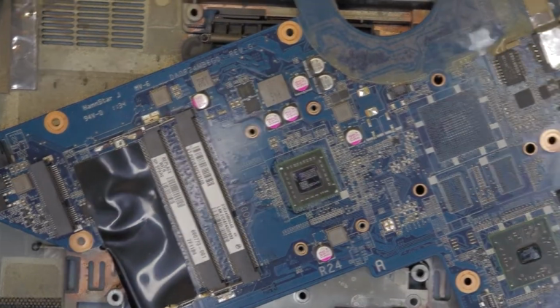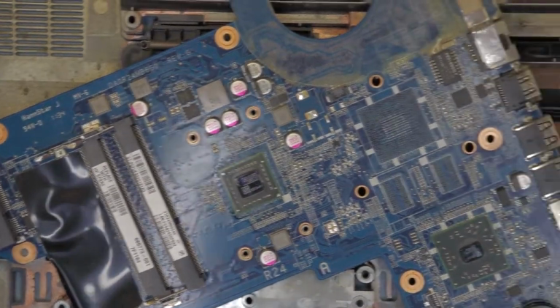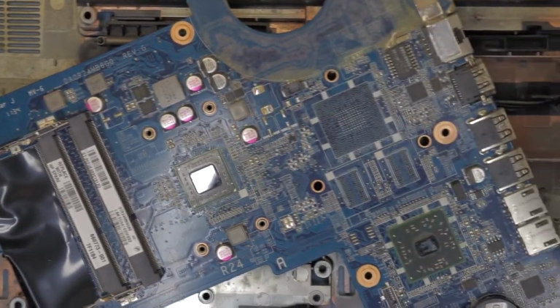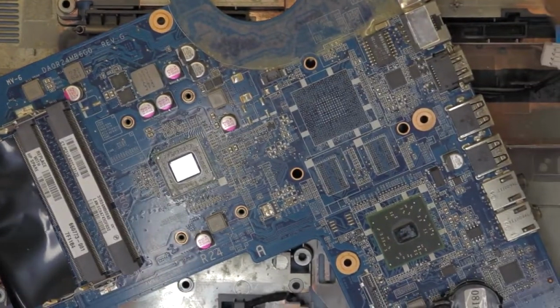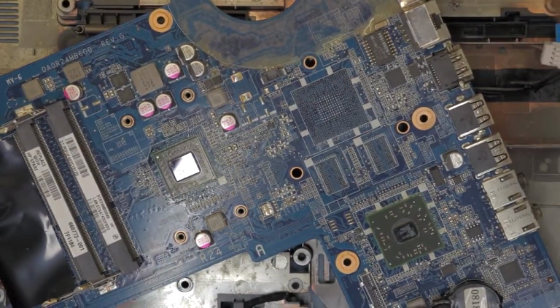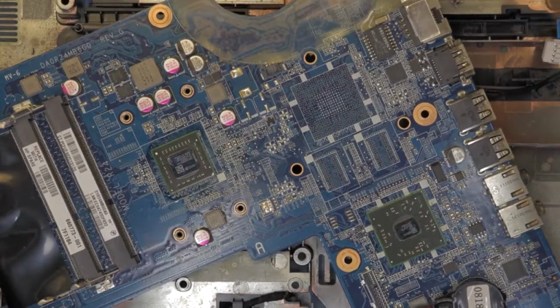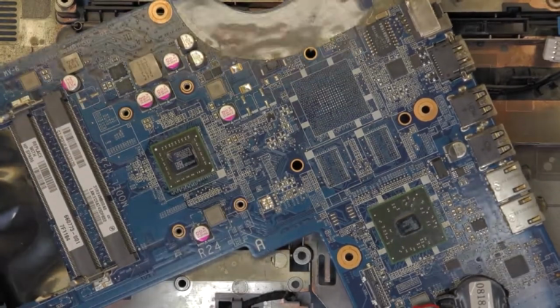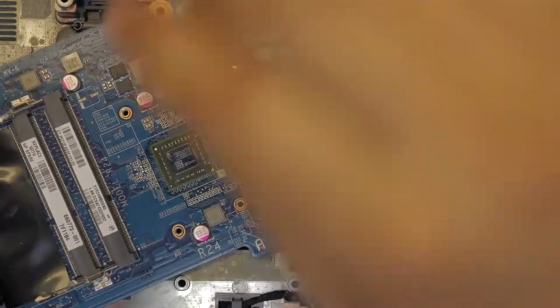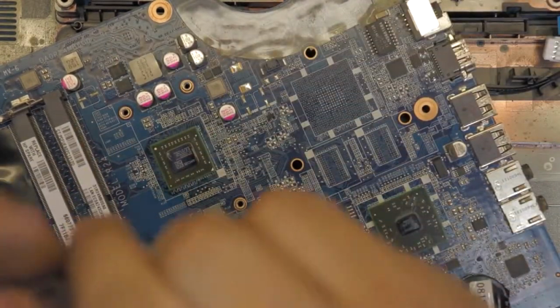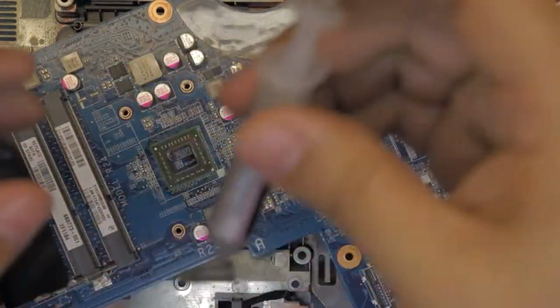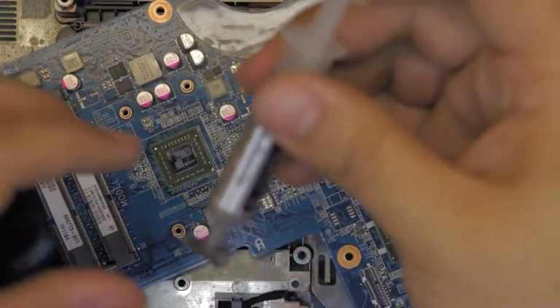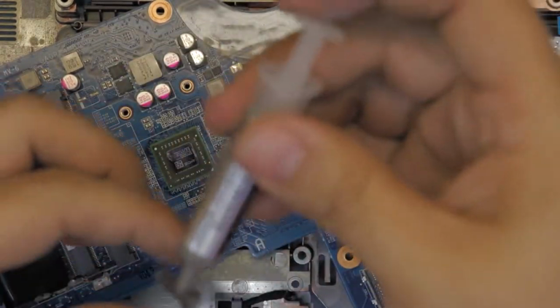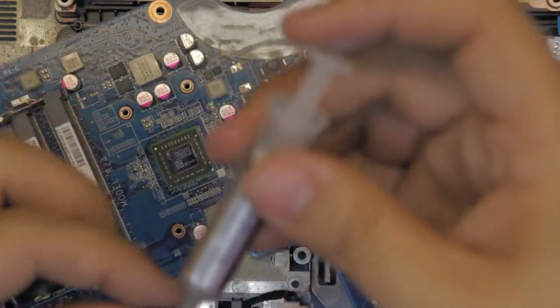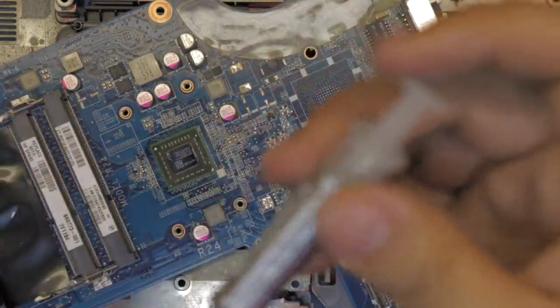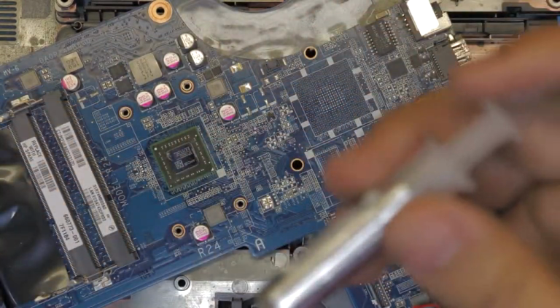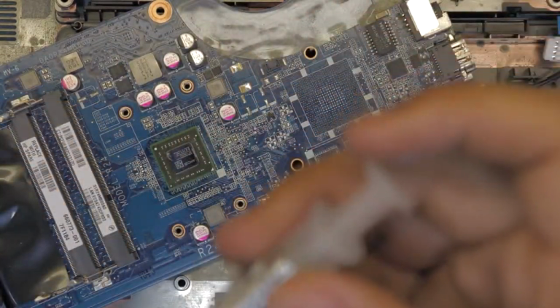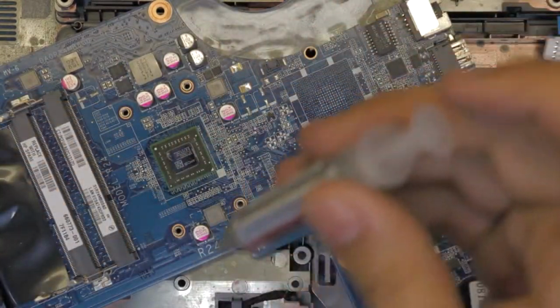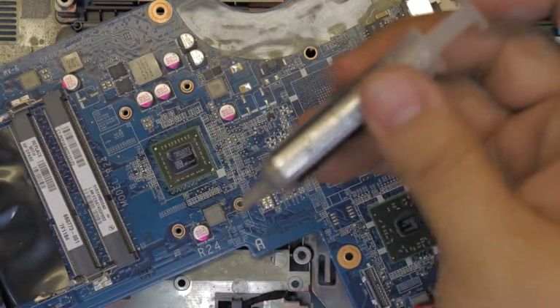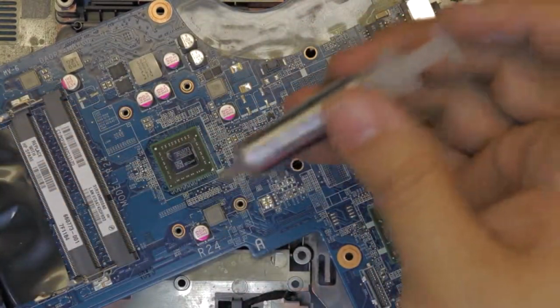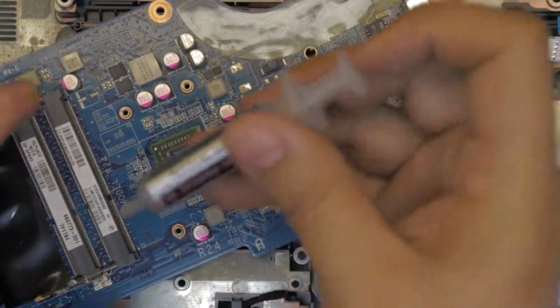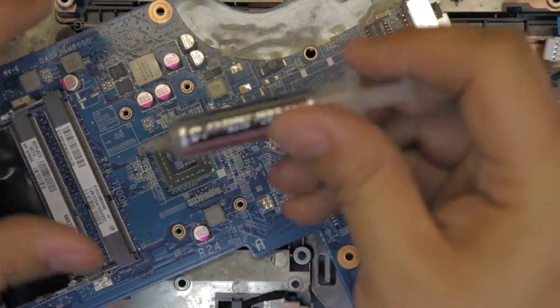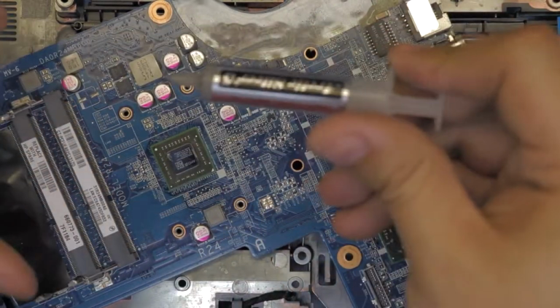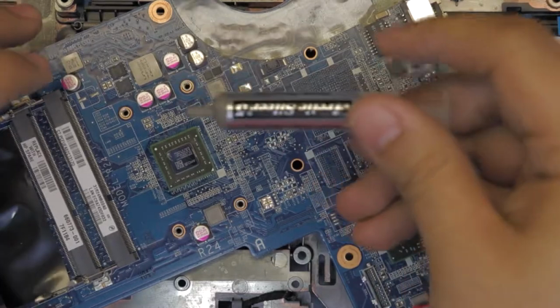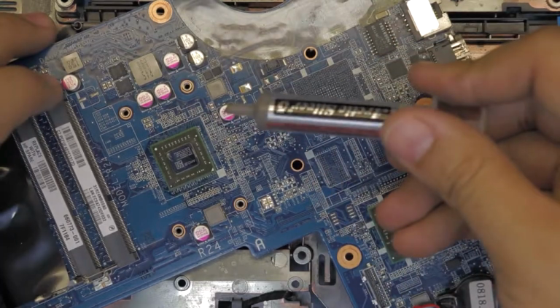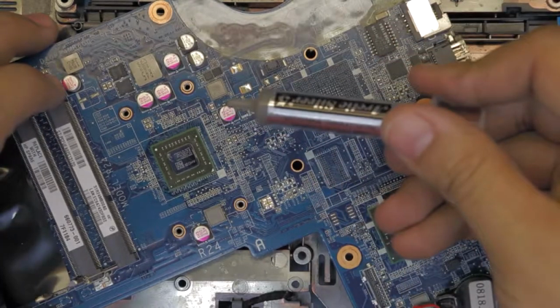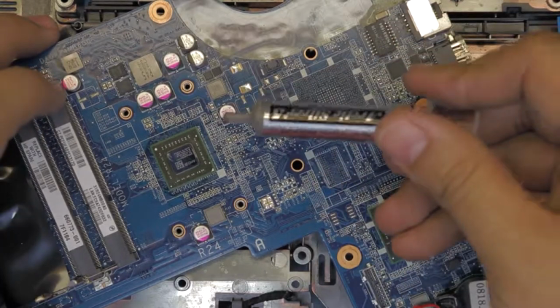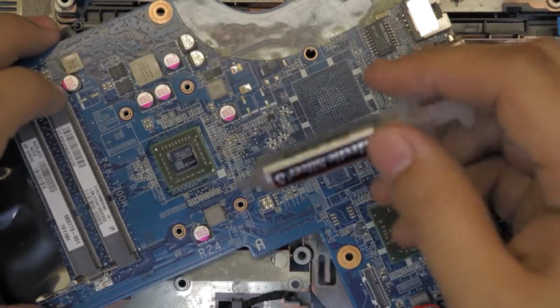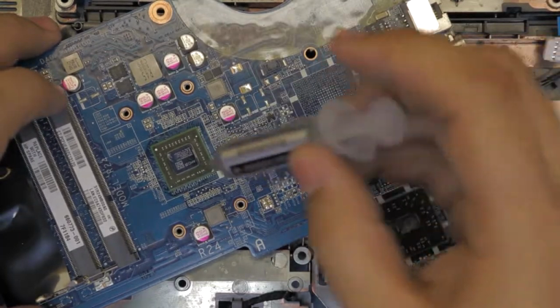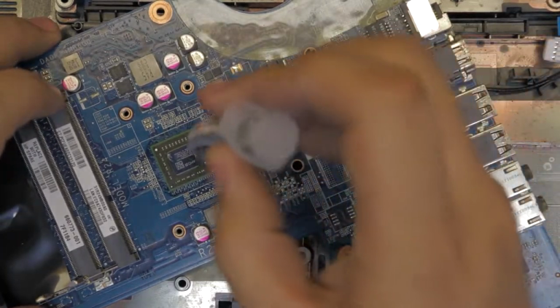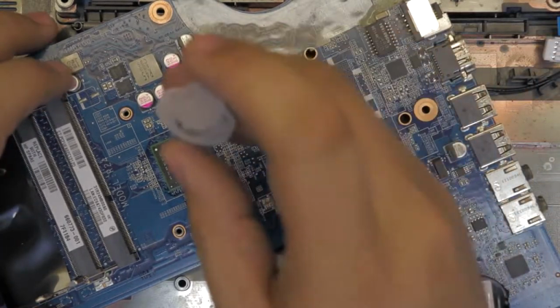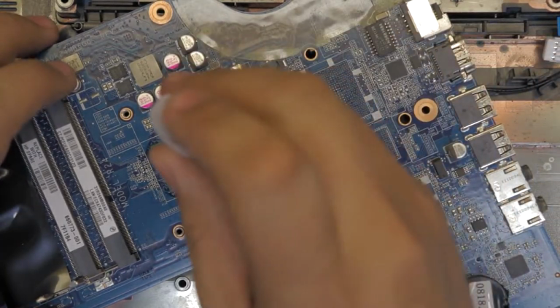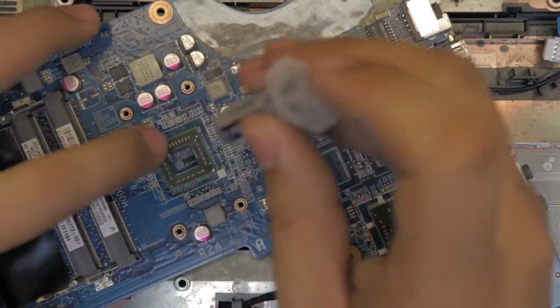I always use my Arctic Silver 5 thermal paste for better results. Just apply the Arctic Silver 5 — it gives really good performance.